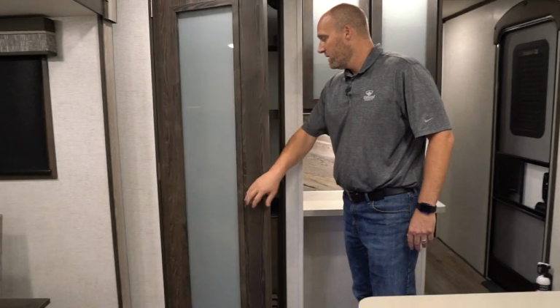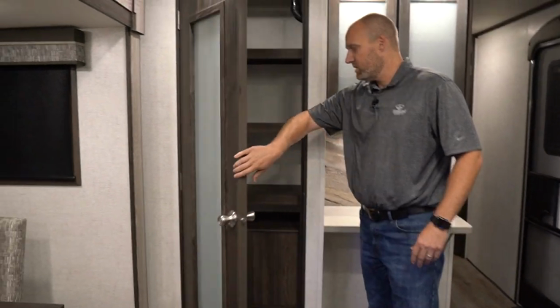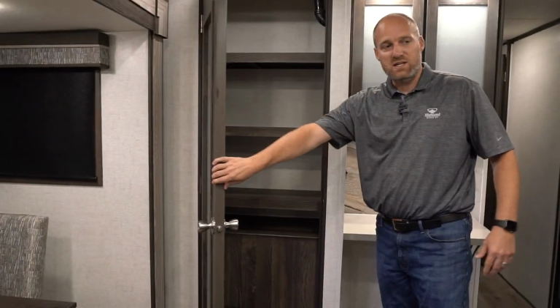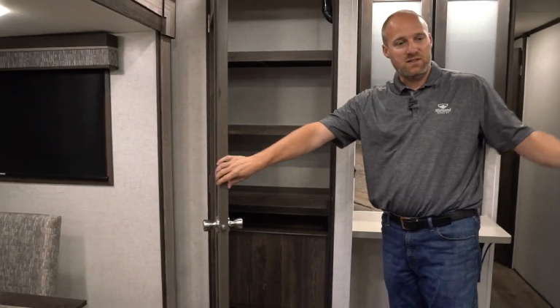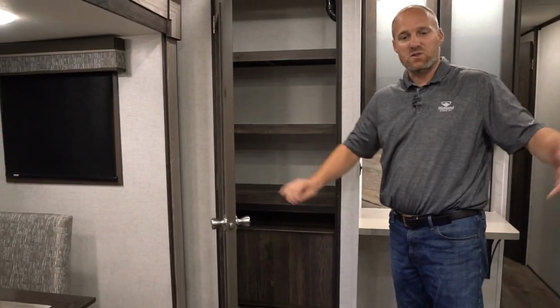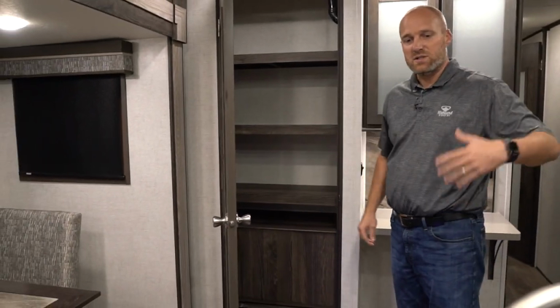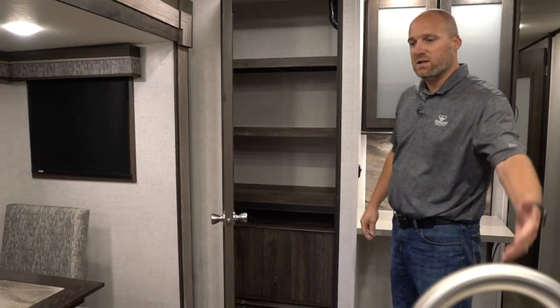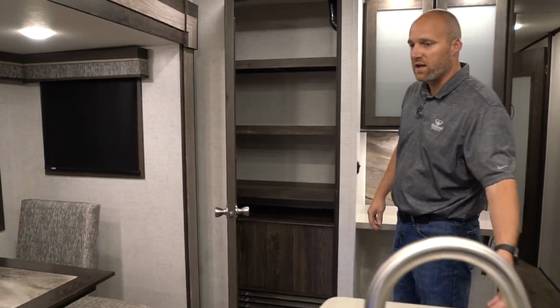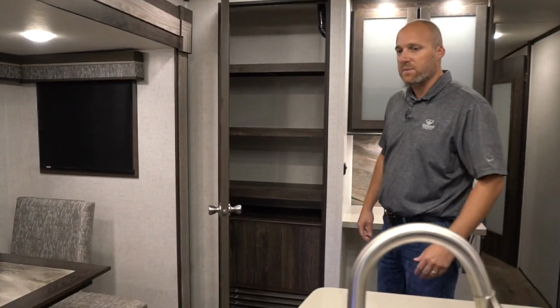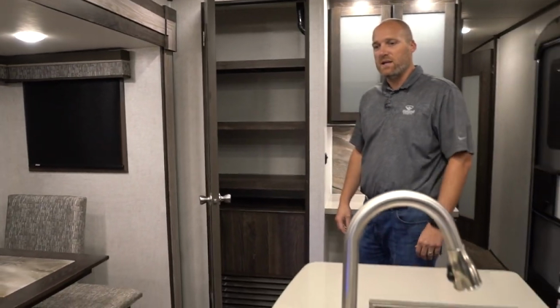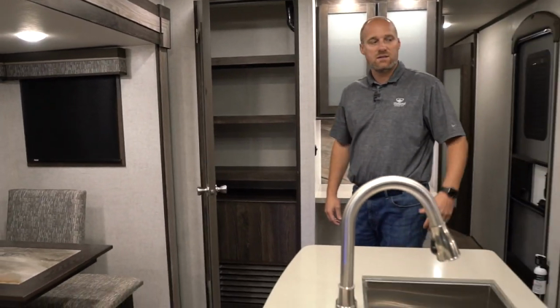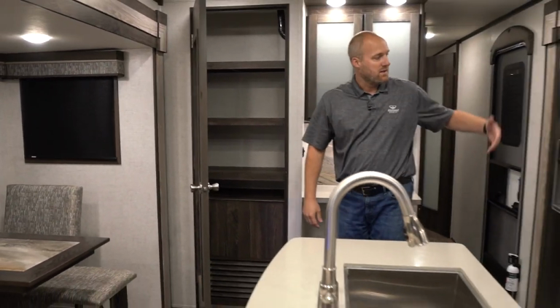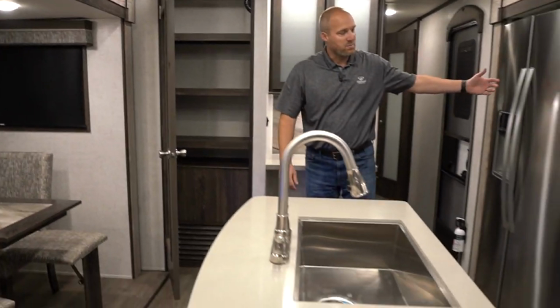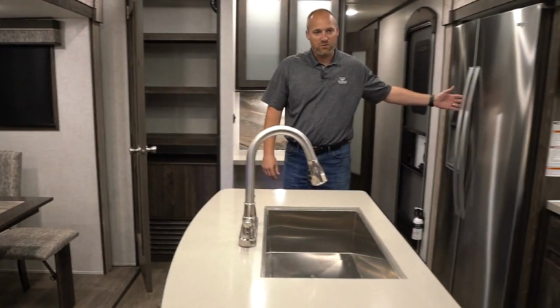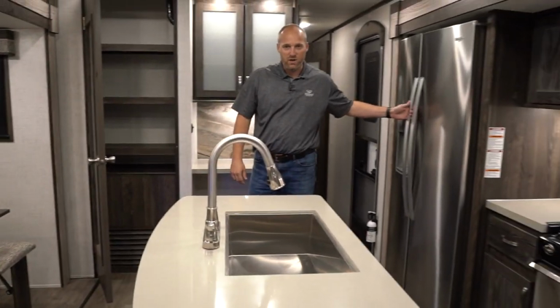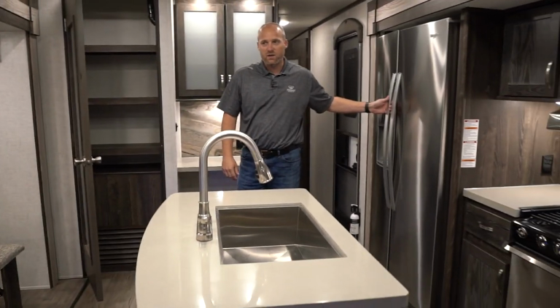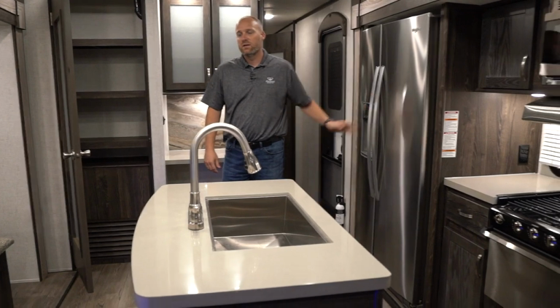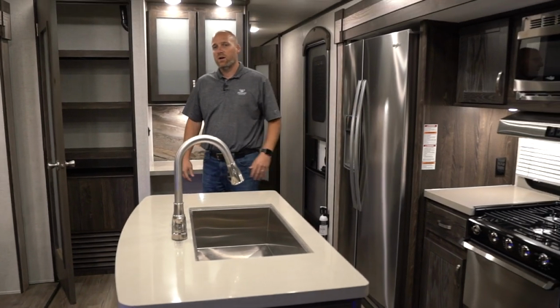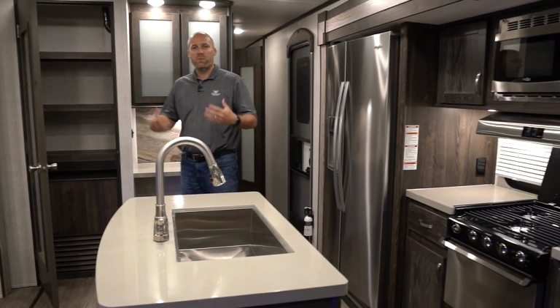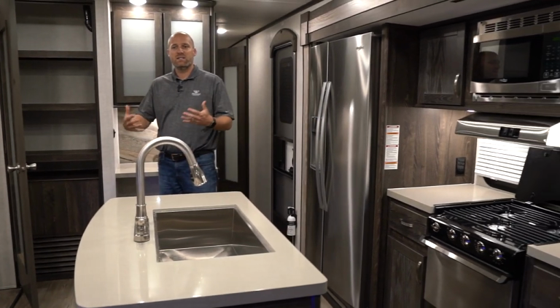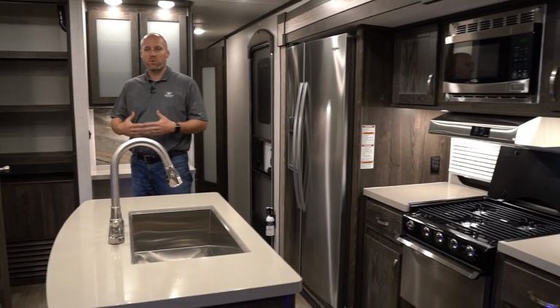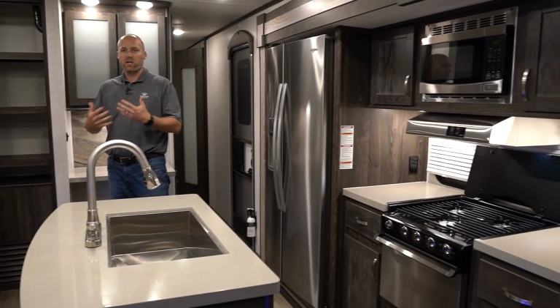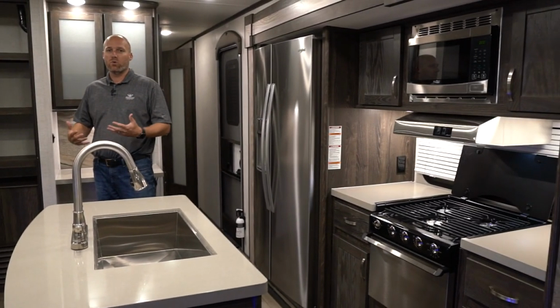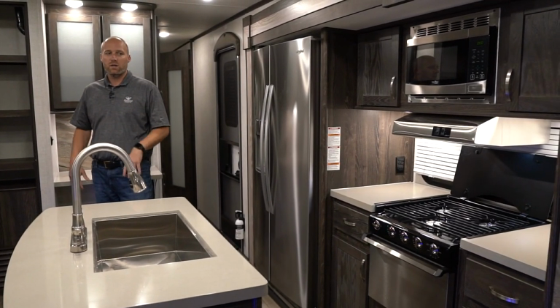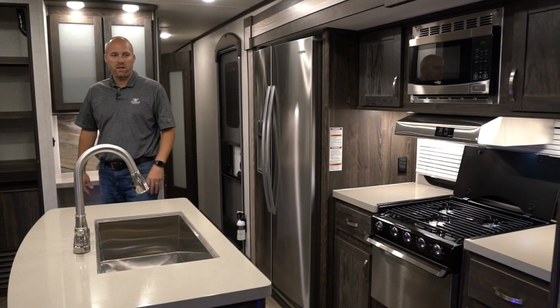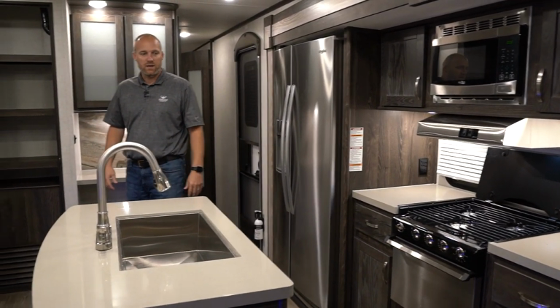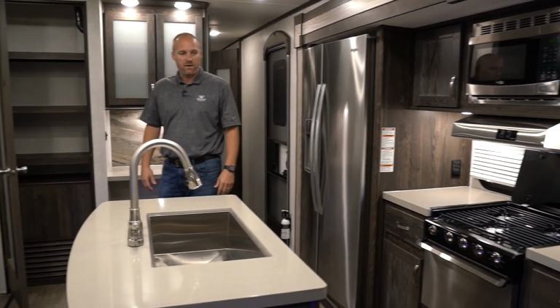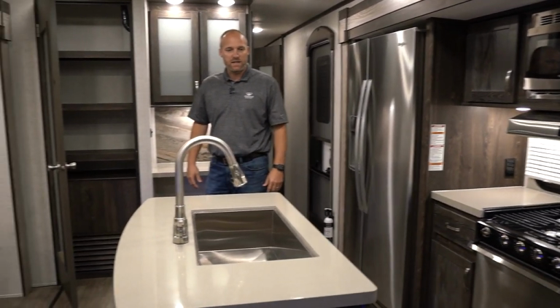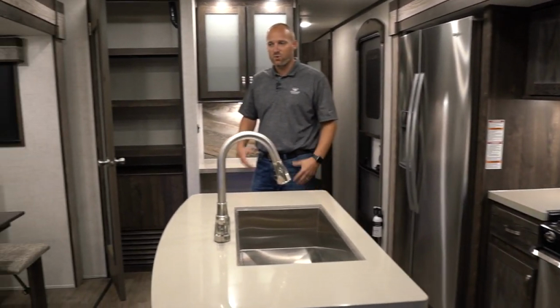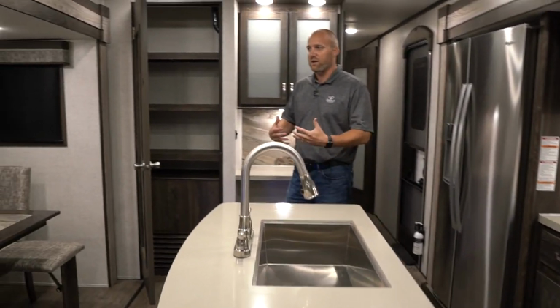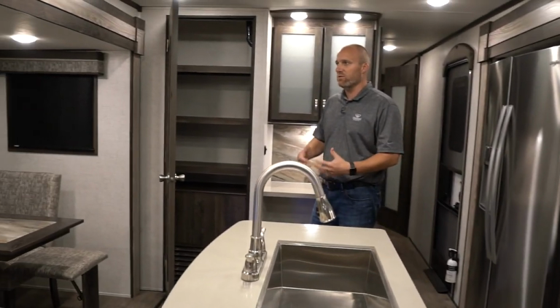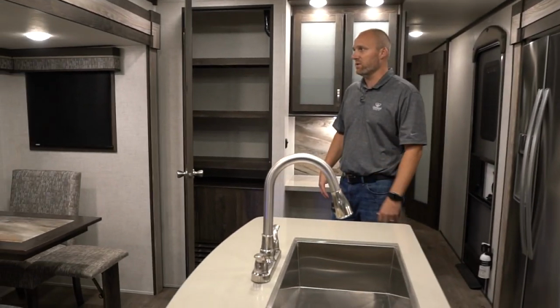As you can see, you get tons of storage, tons of countertop space, a nice big refrigerator — all the amenities that people are looking for in a nice full-time travel trailer.